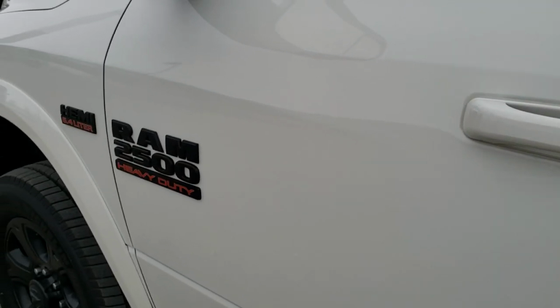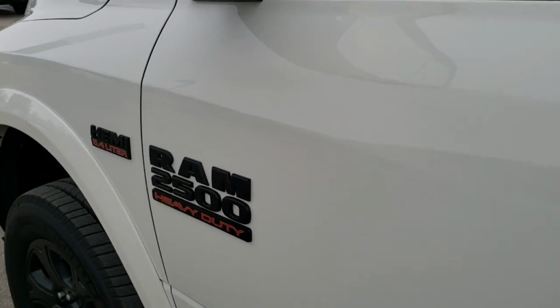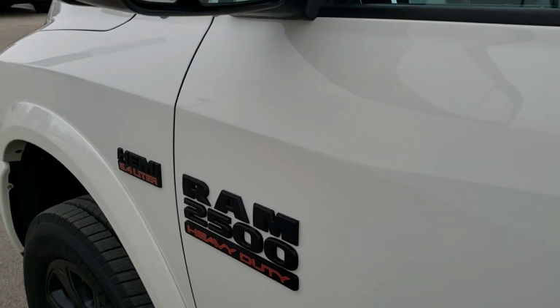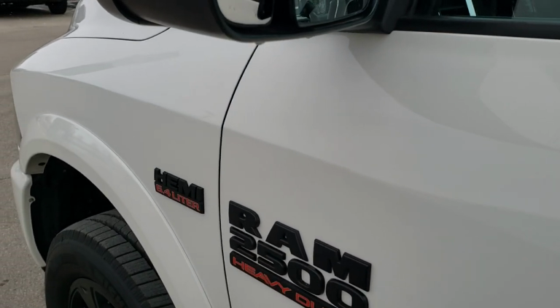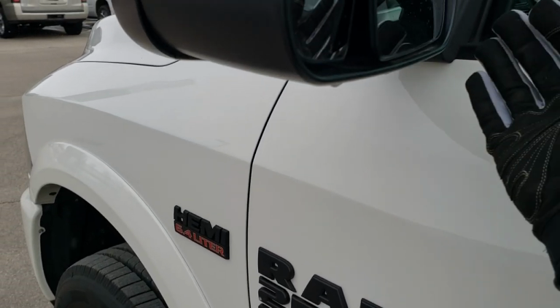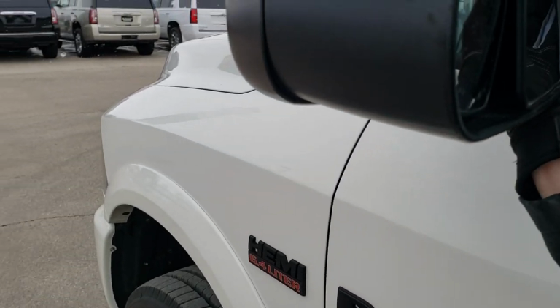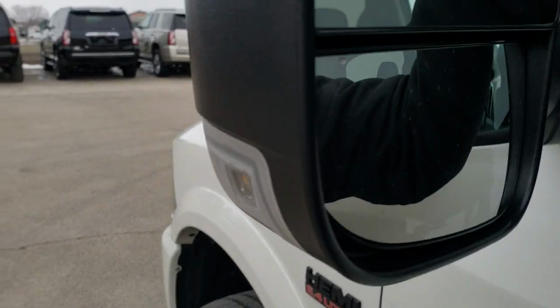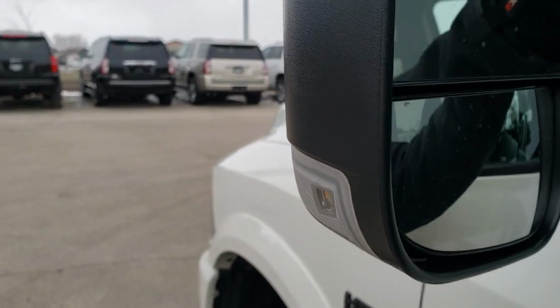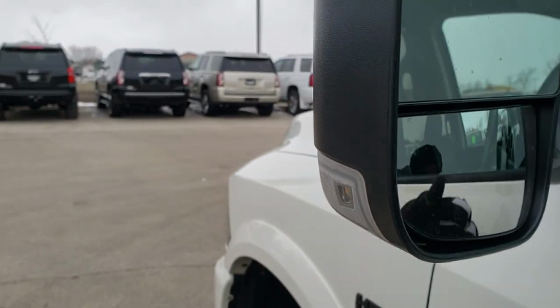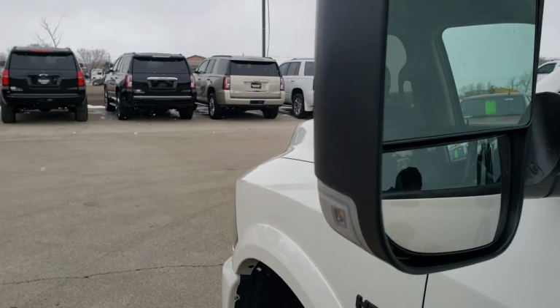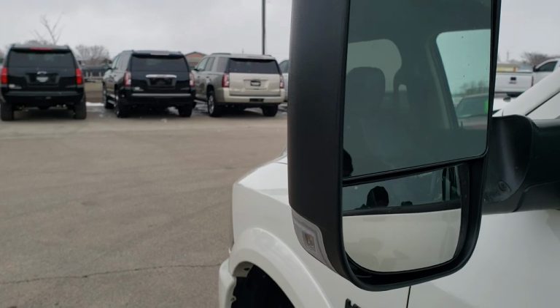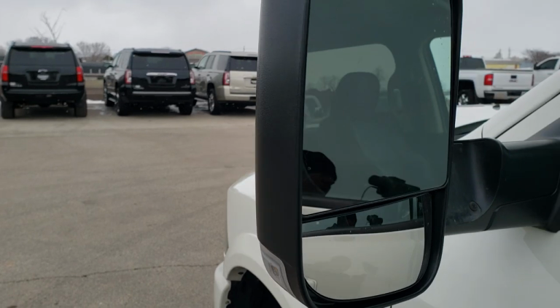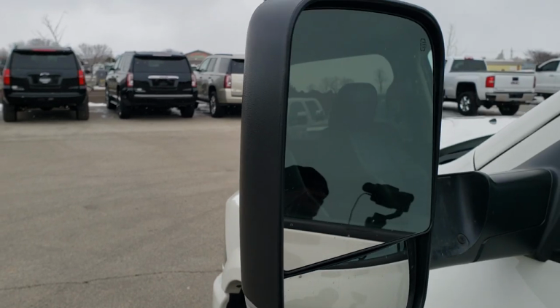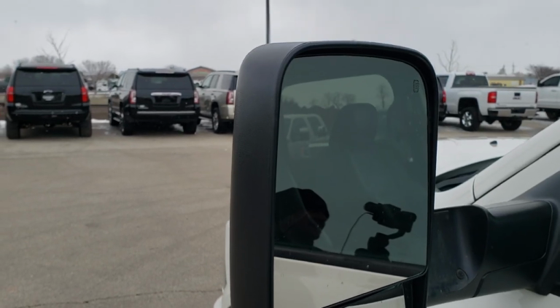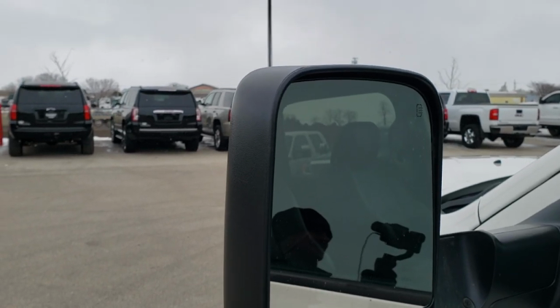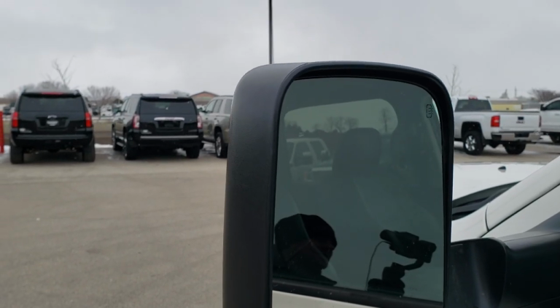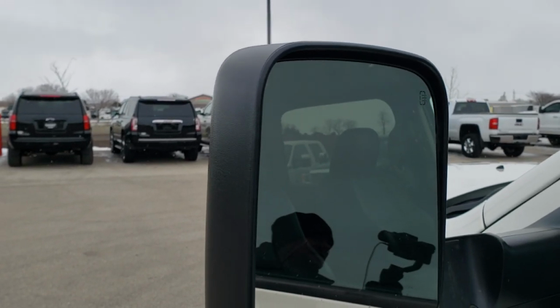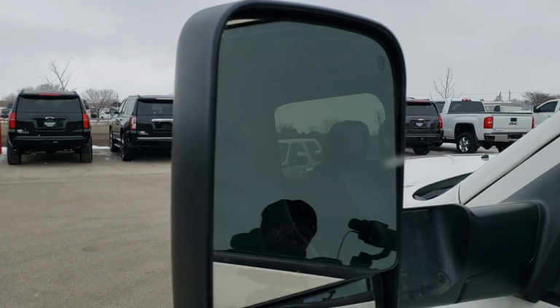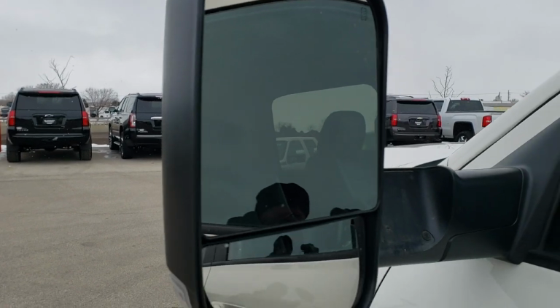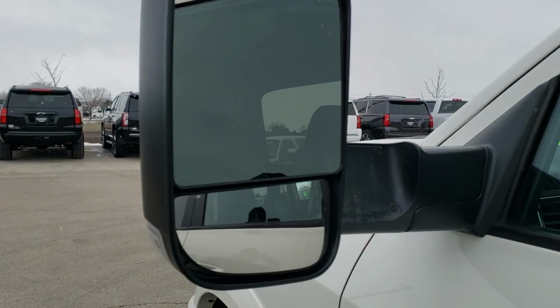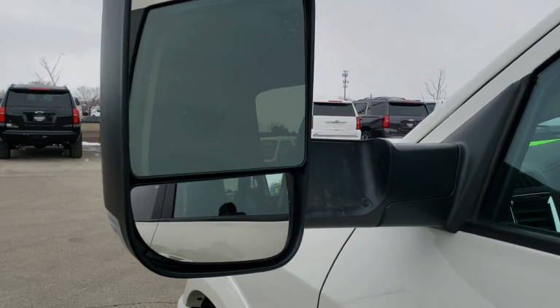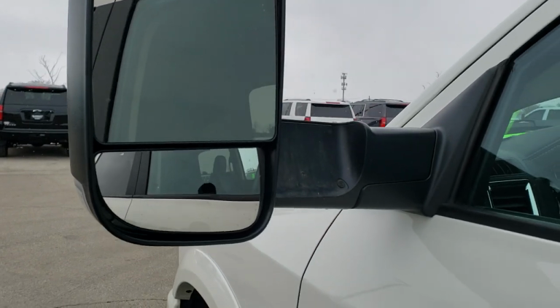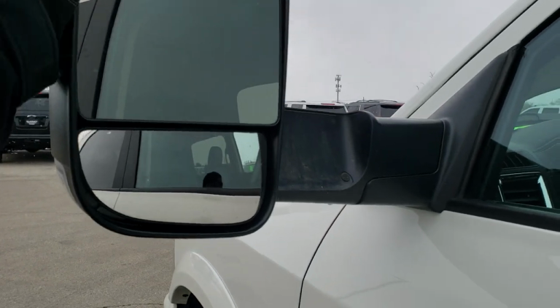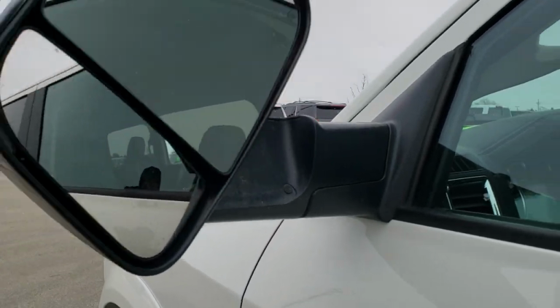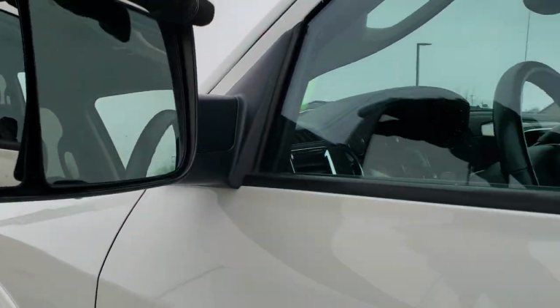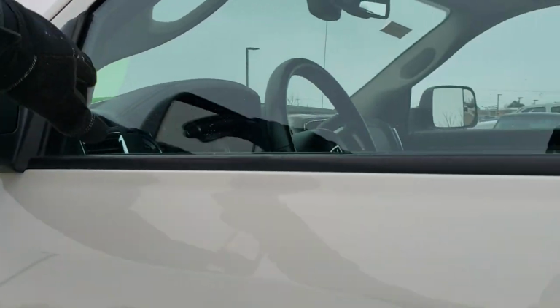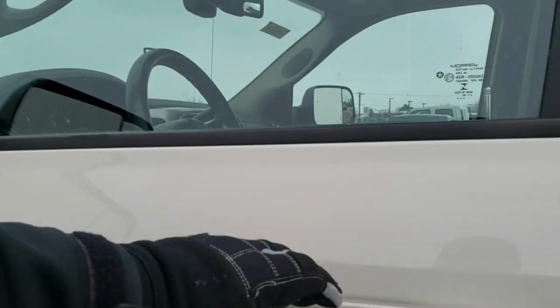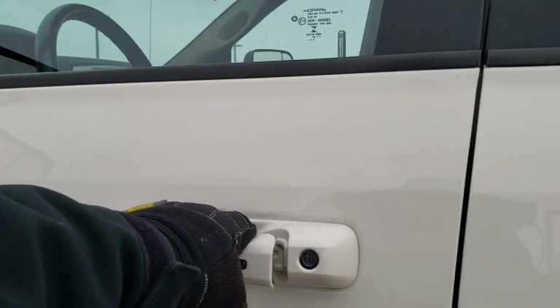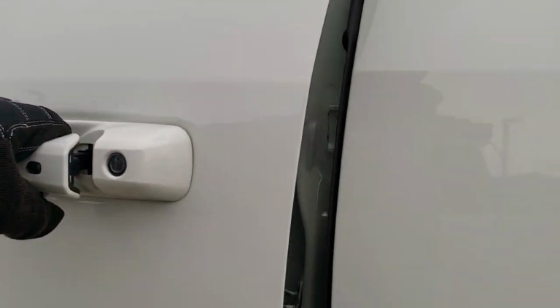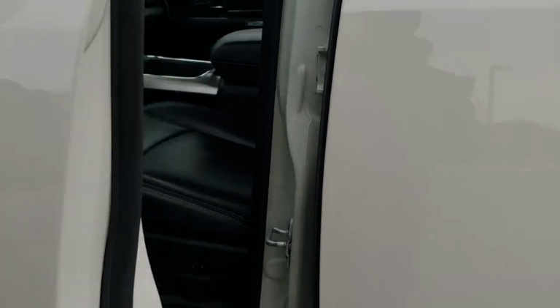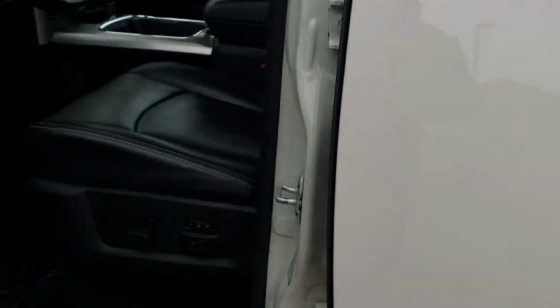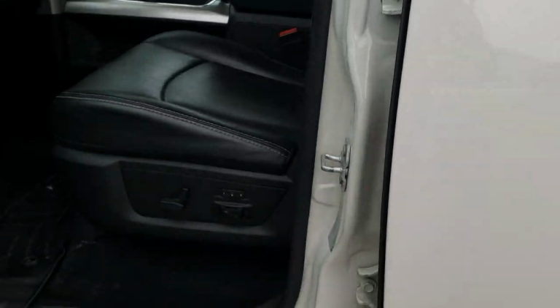It has the enter and go system. These mirrors fold up, they have LED directional signals, they are heated, and they also power fold in, which we'll check out in just a second.